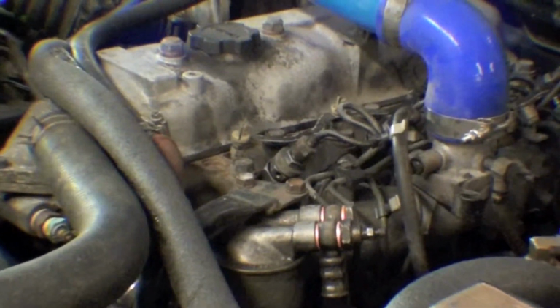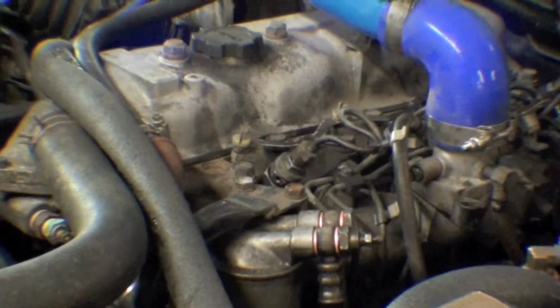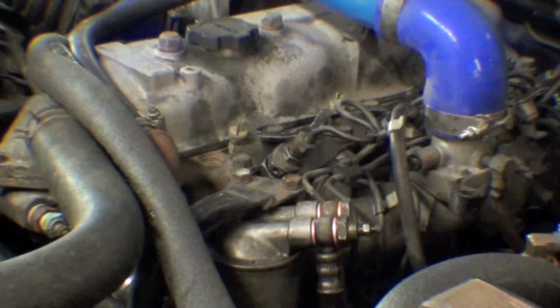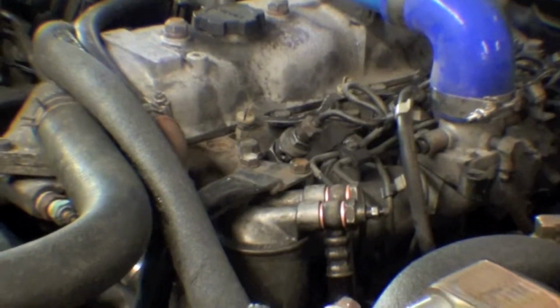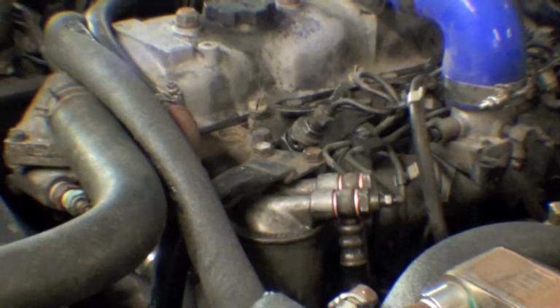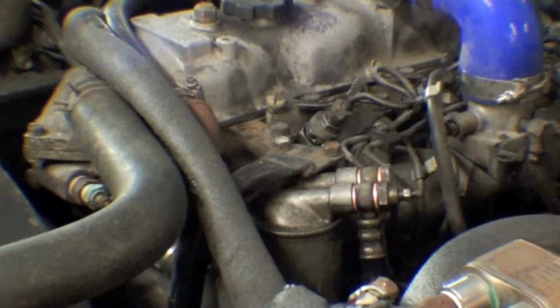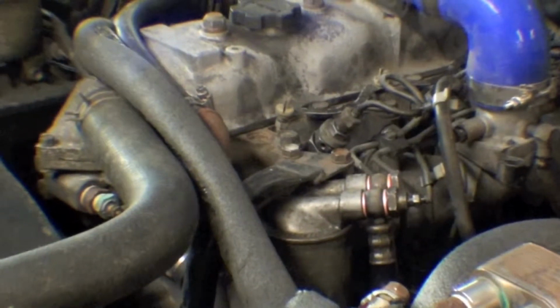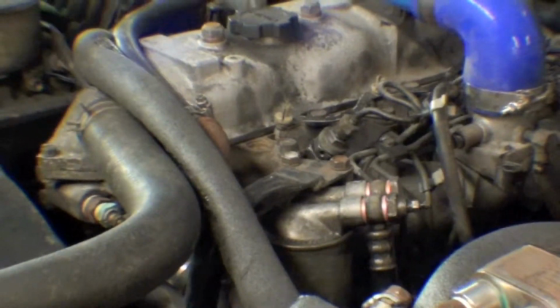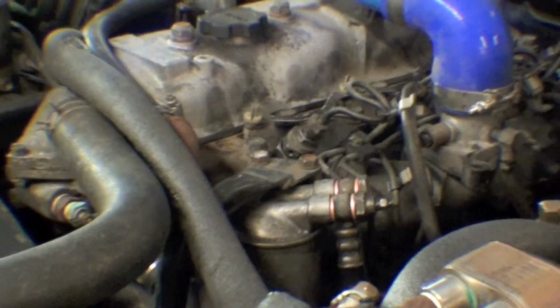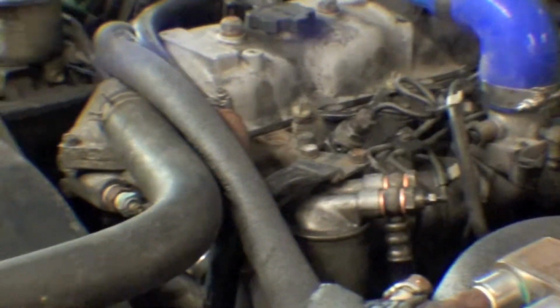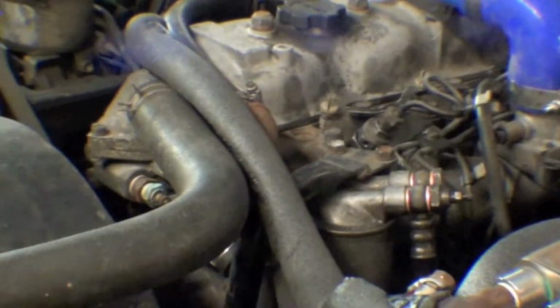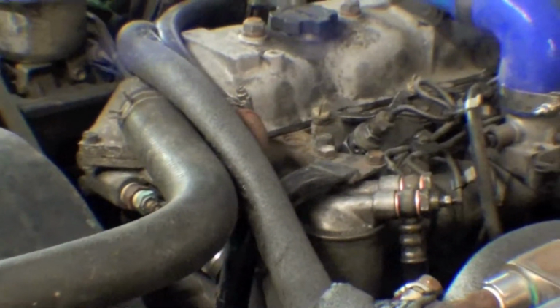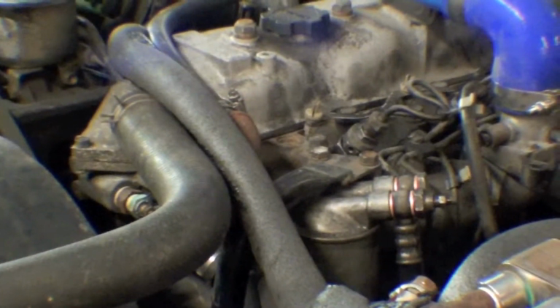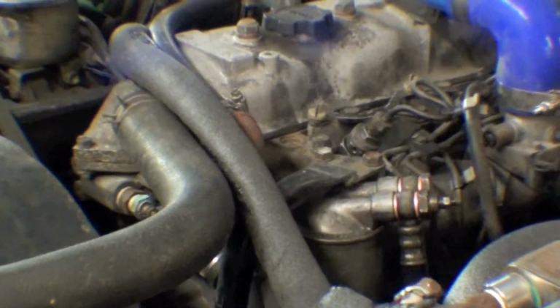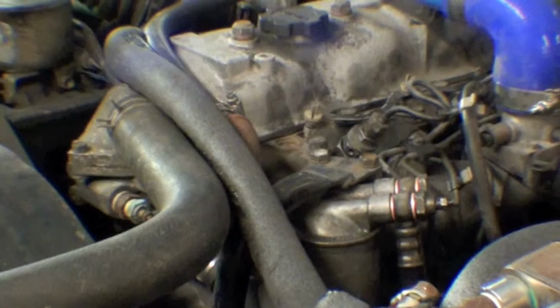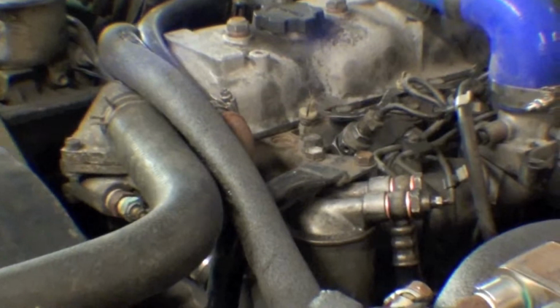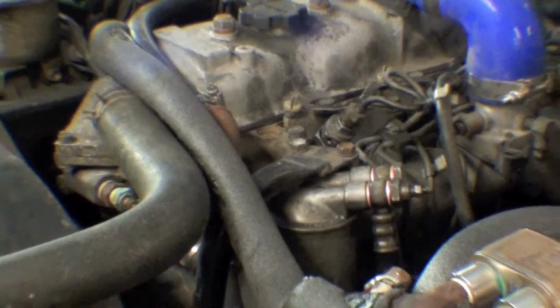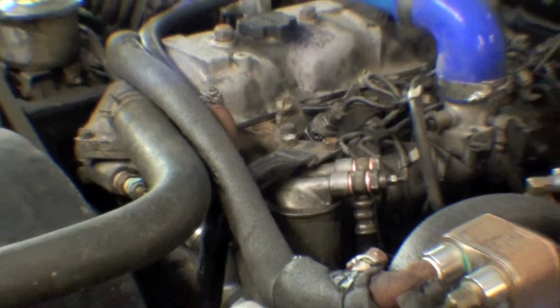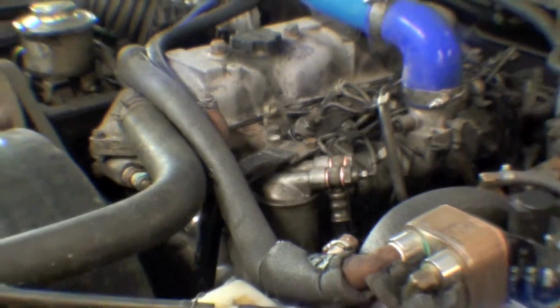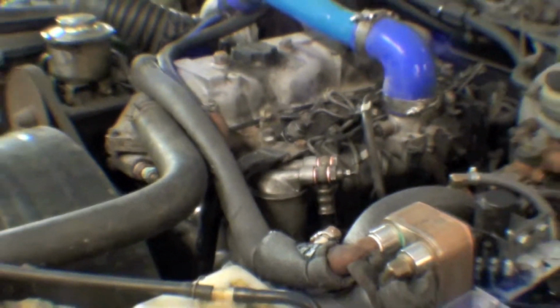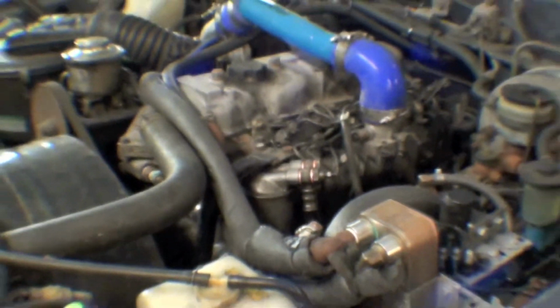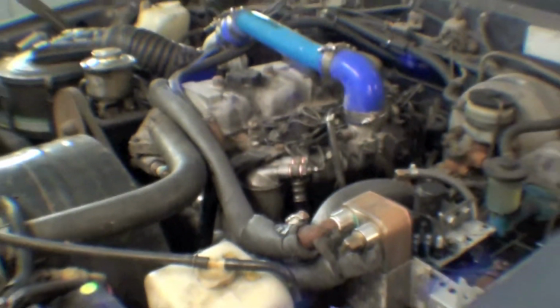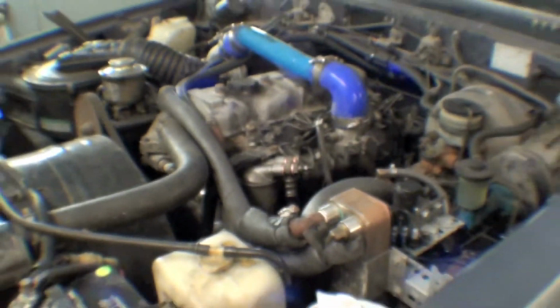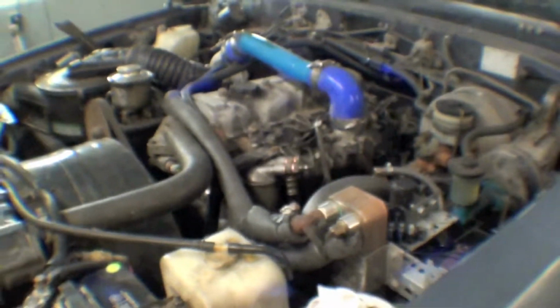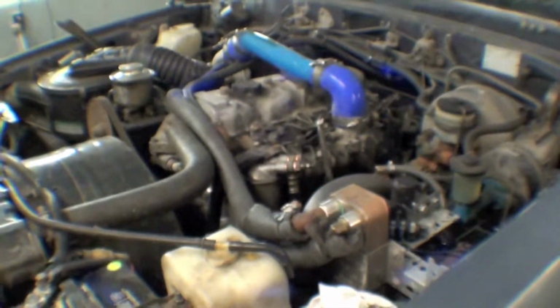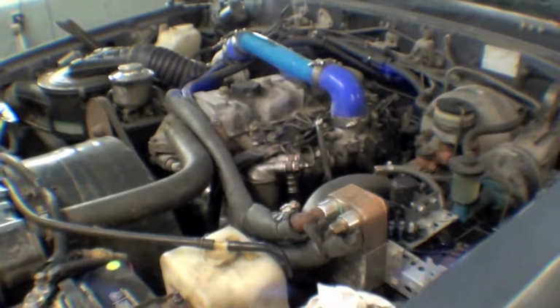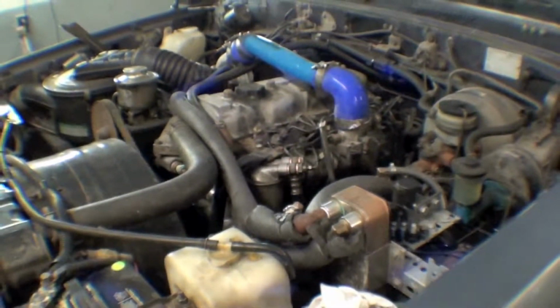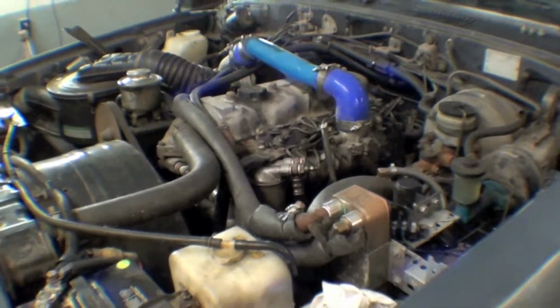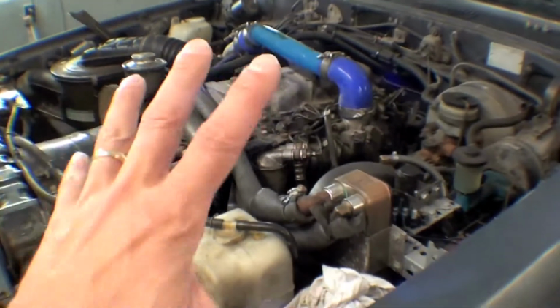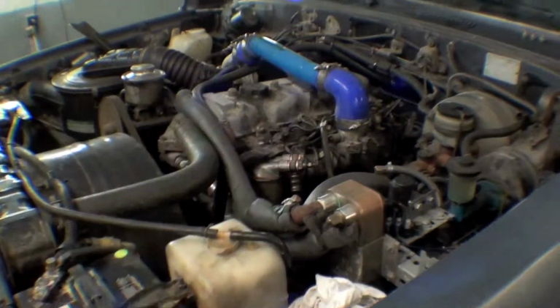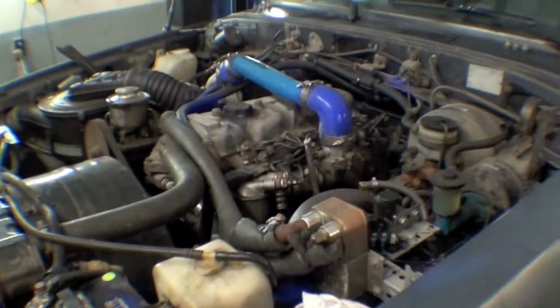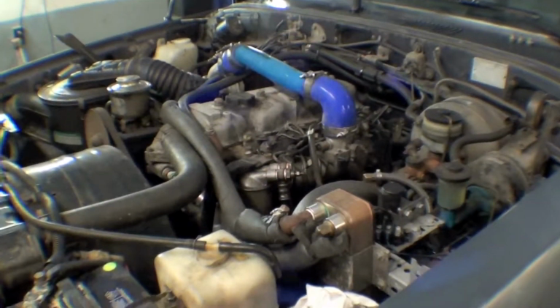You can ultimately sometimes kill the battery, which we did on this, and we had to give it some assistance. Either way, you have to bleed the air out. We got it running — it runs real good.